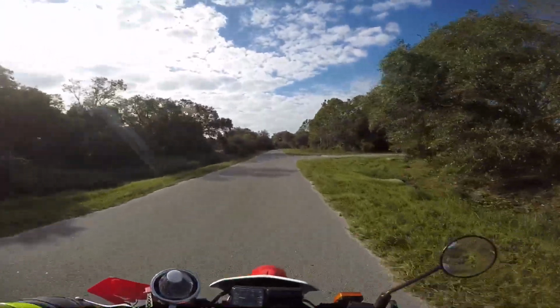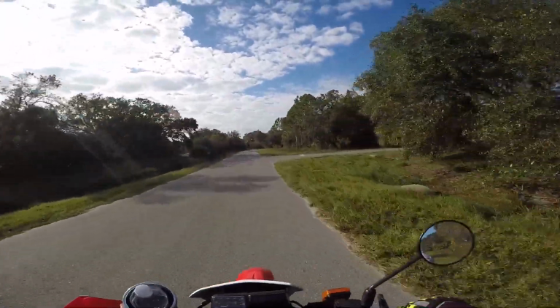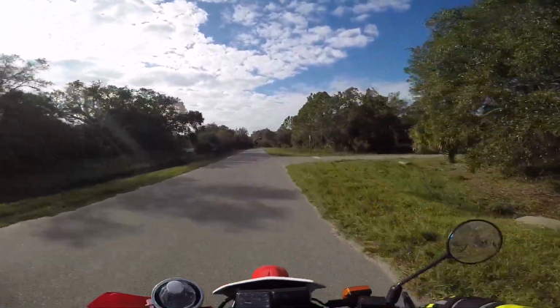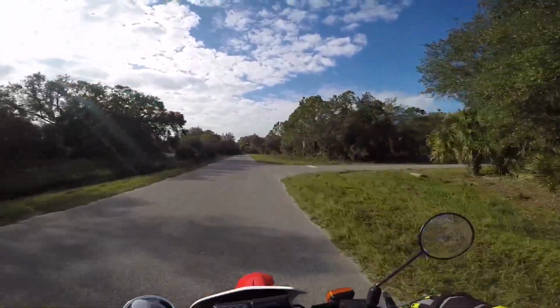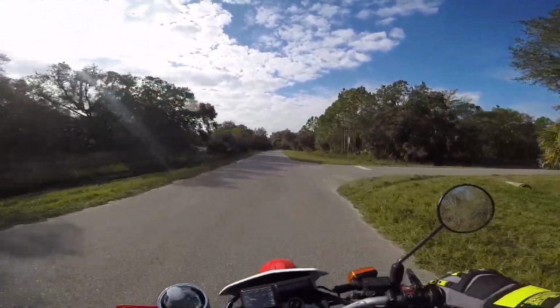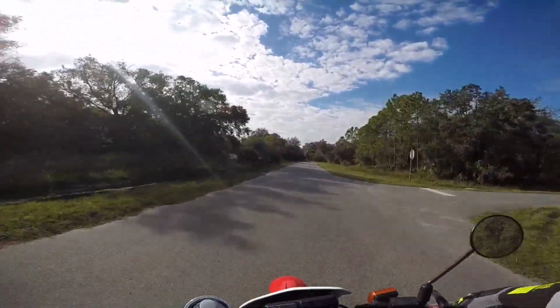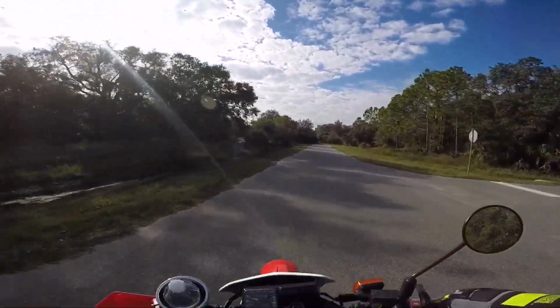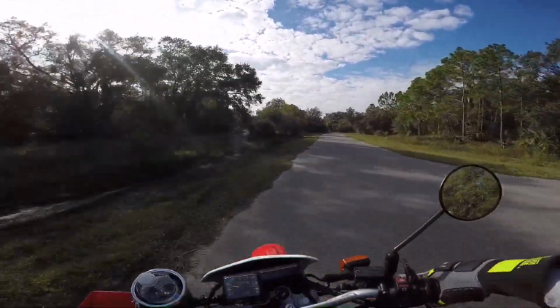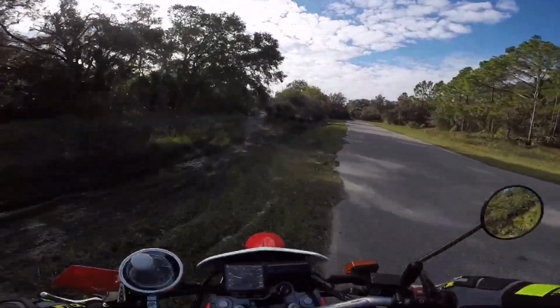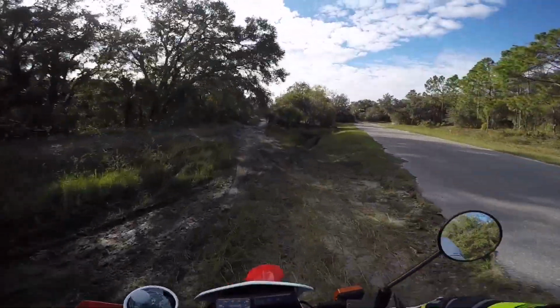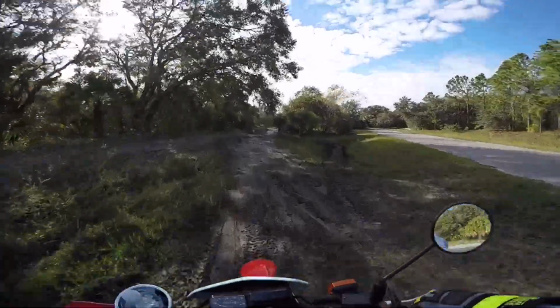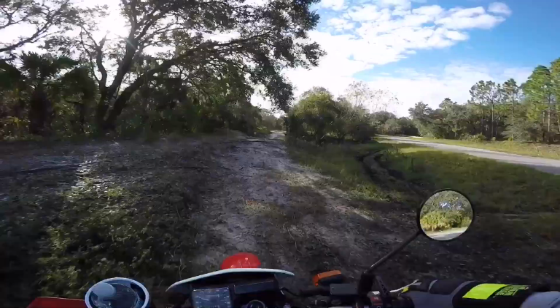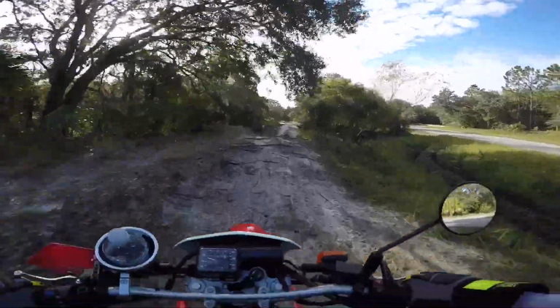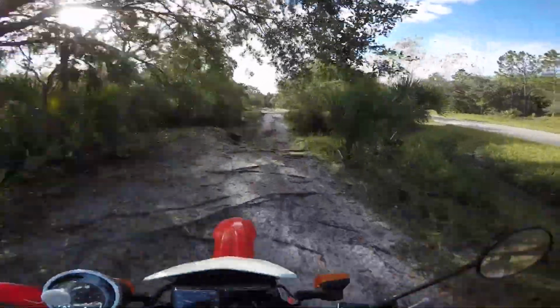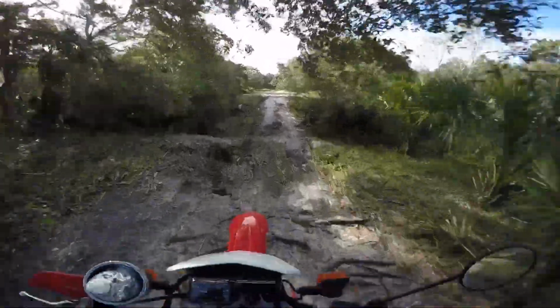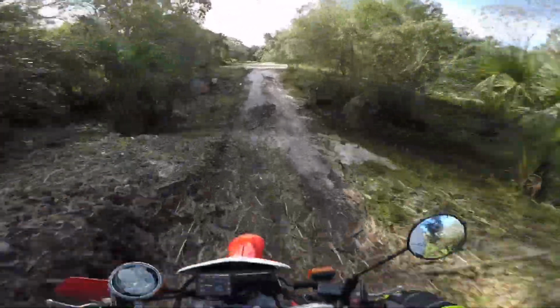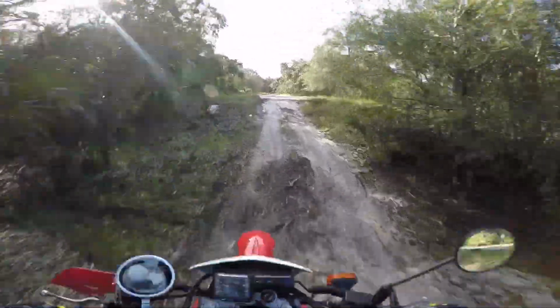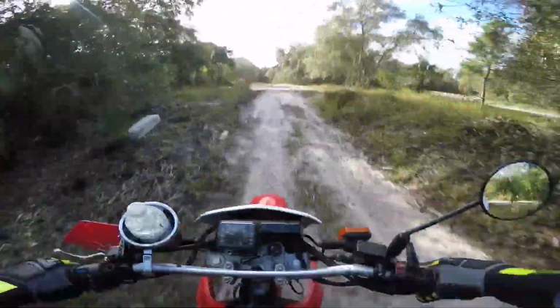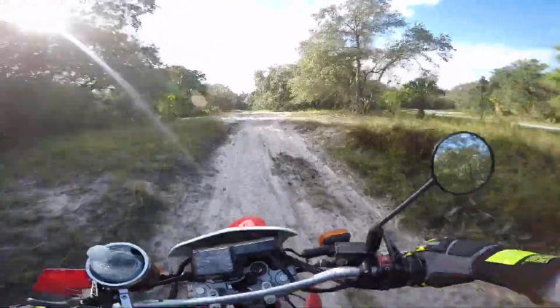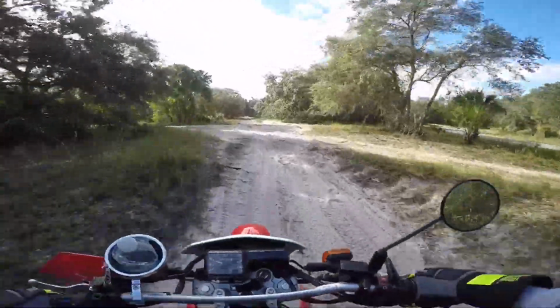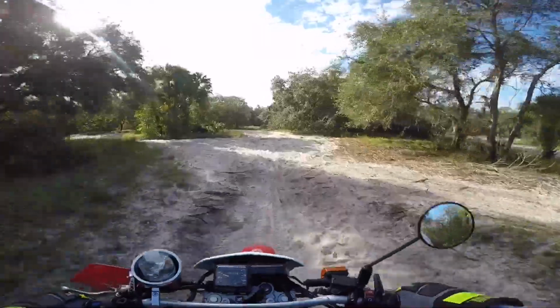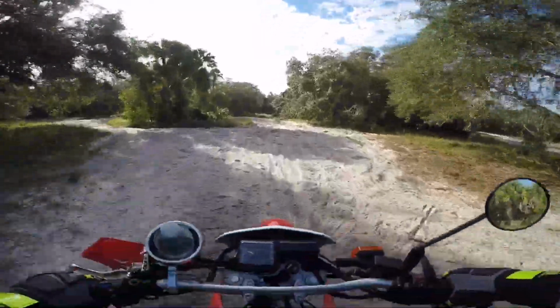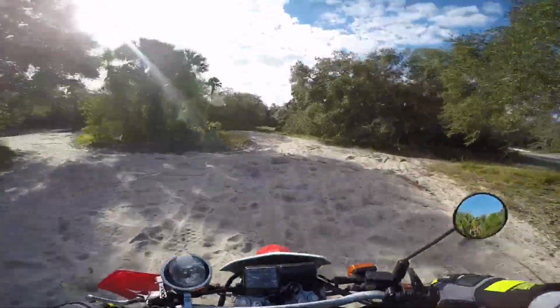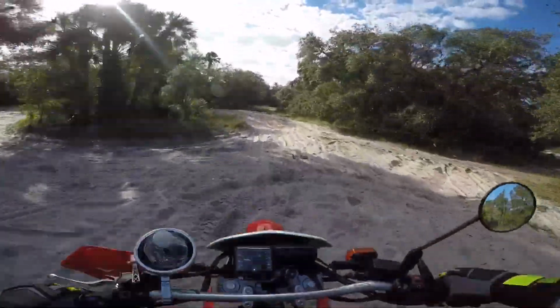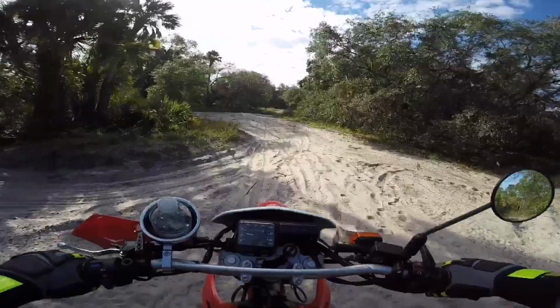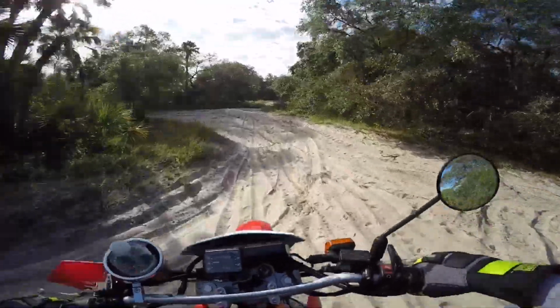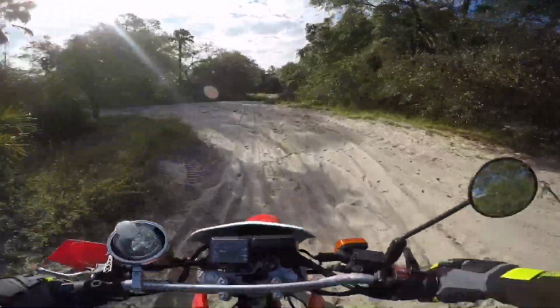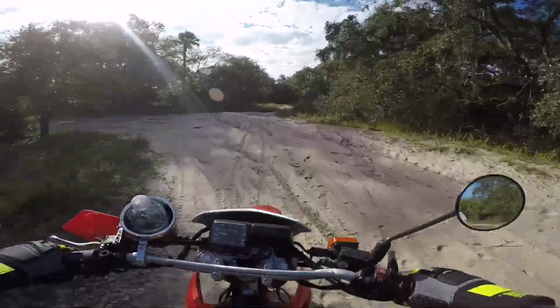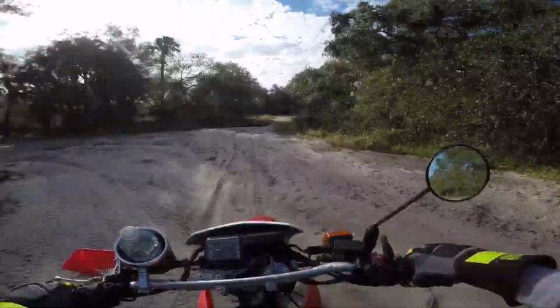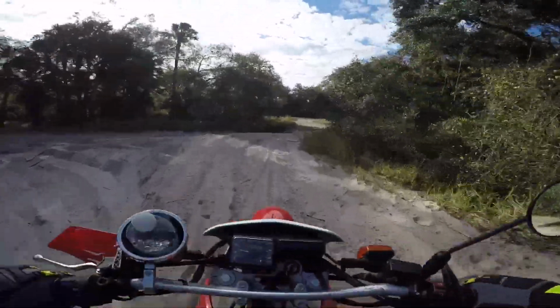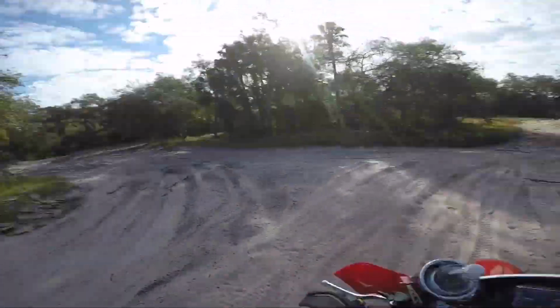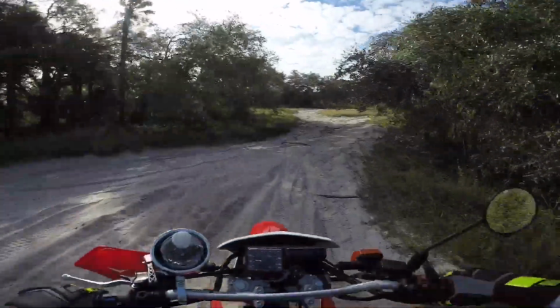Hi, this is the dude's motor vlog that you're watching. I'm going to do a little riding here. I got my tires finally aired down, so we'll see if this helps.